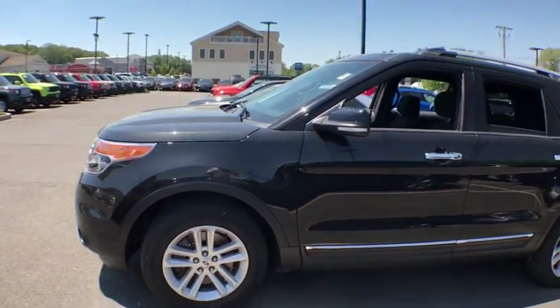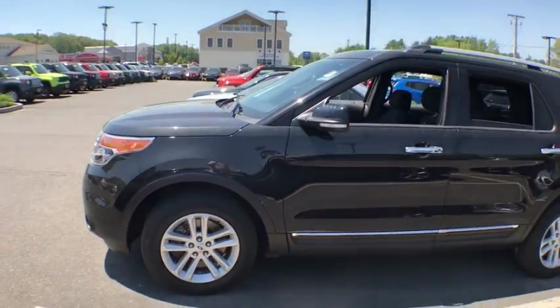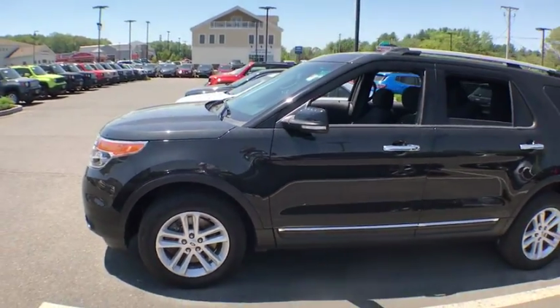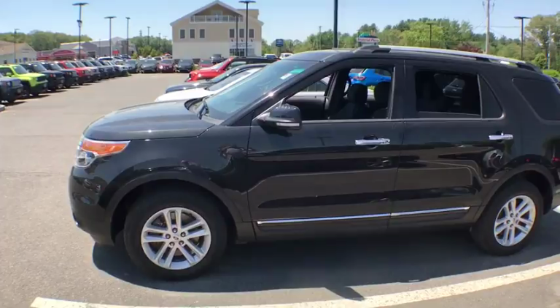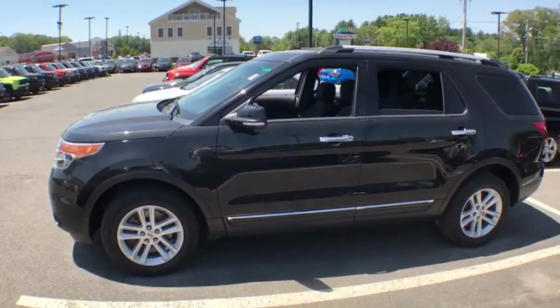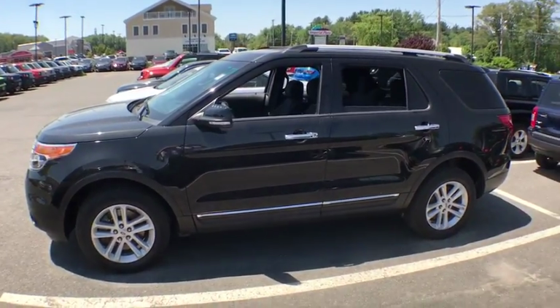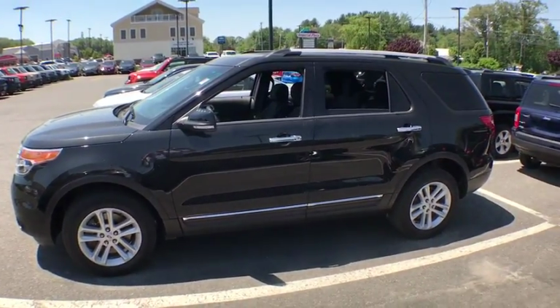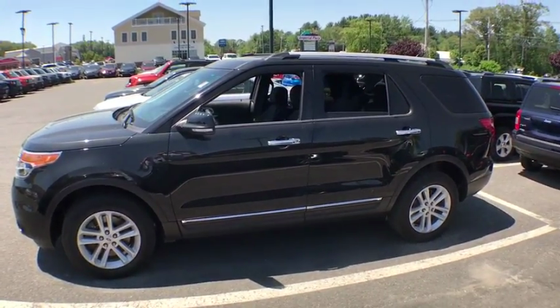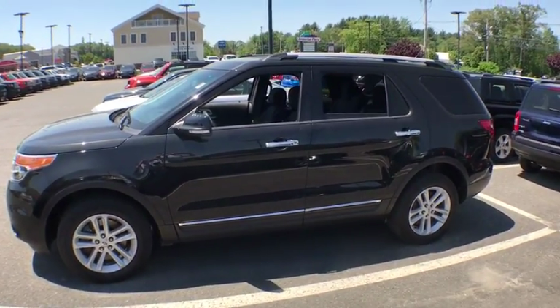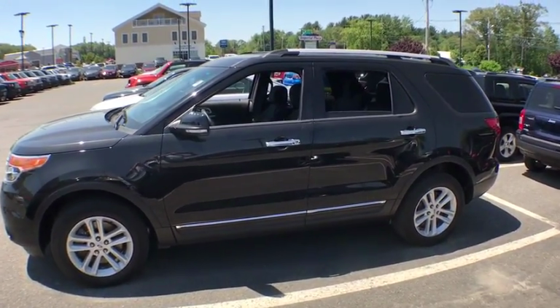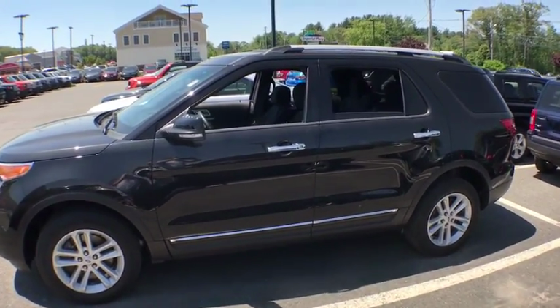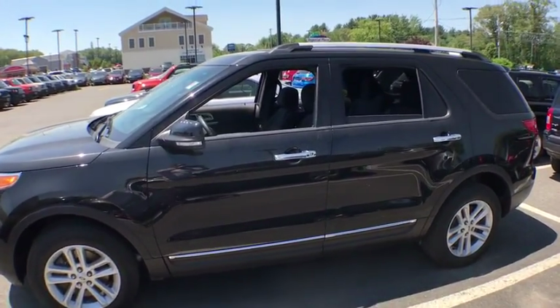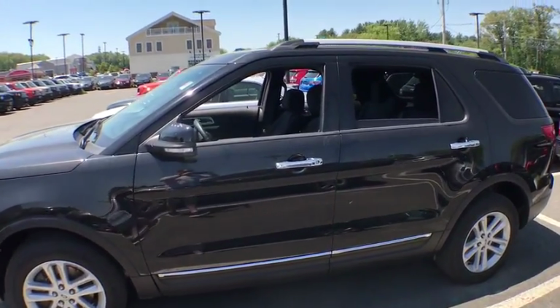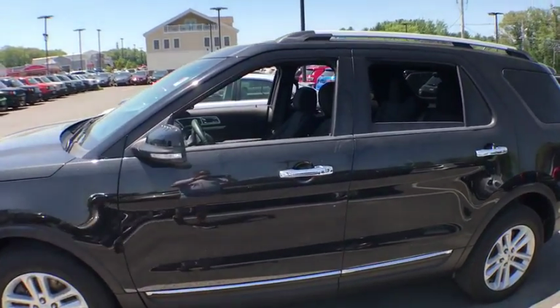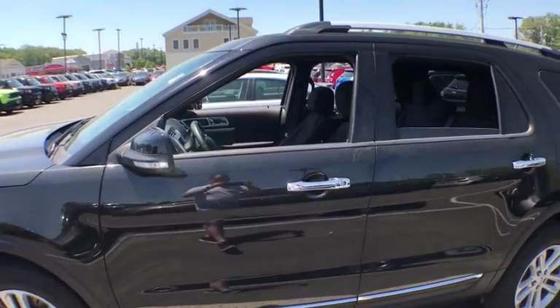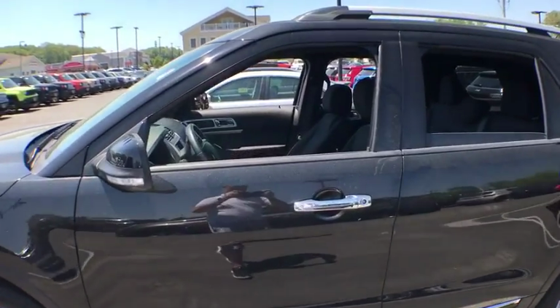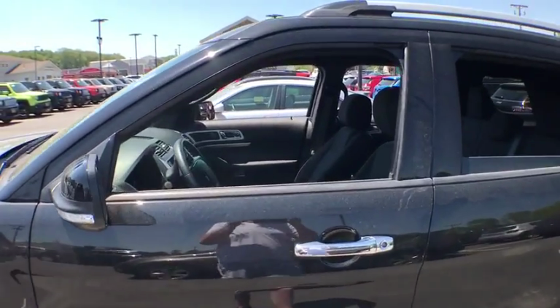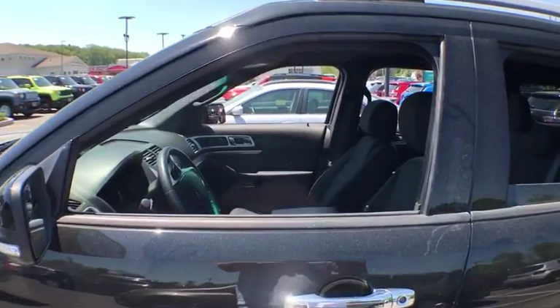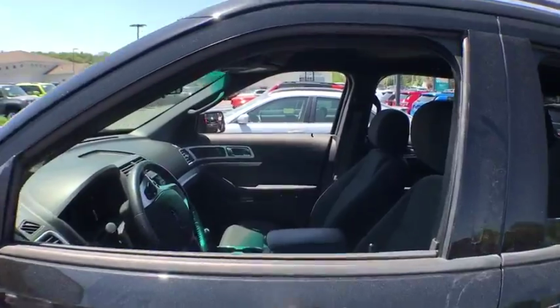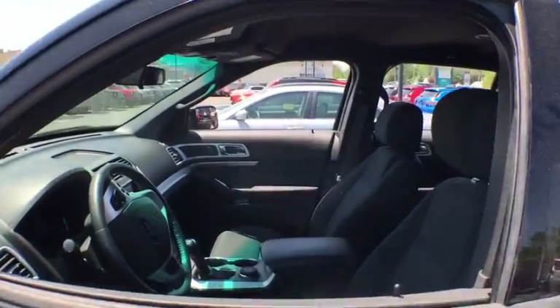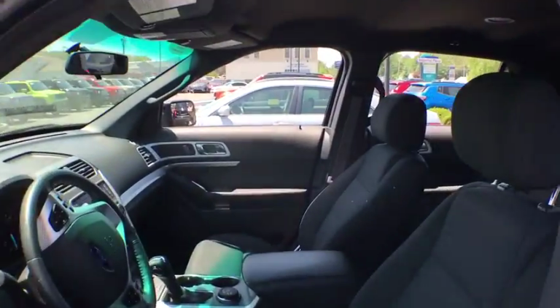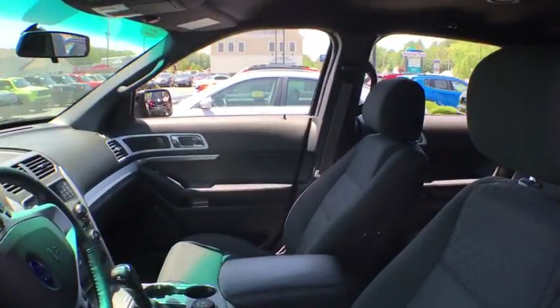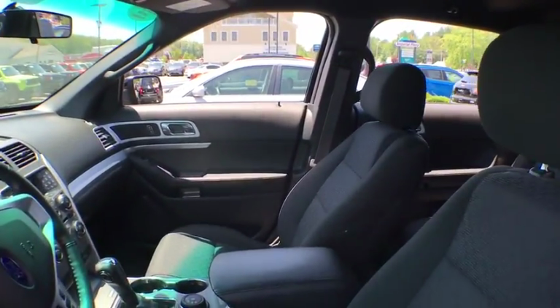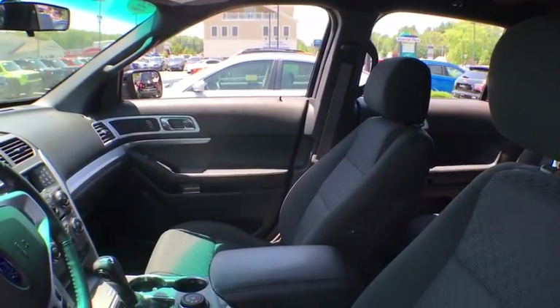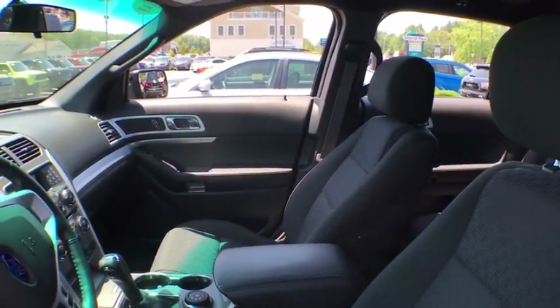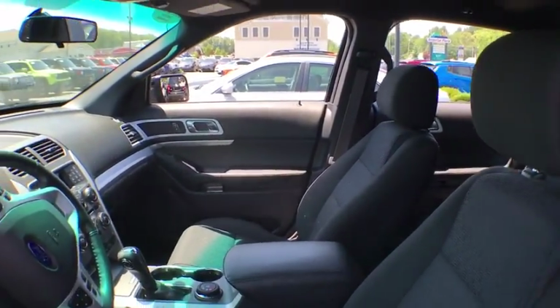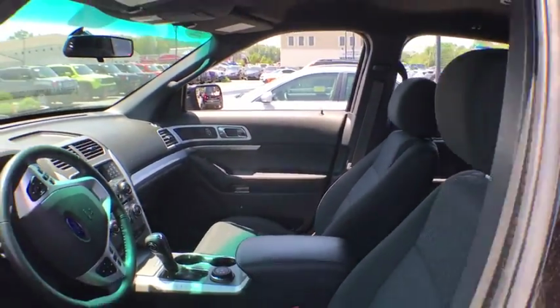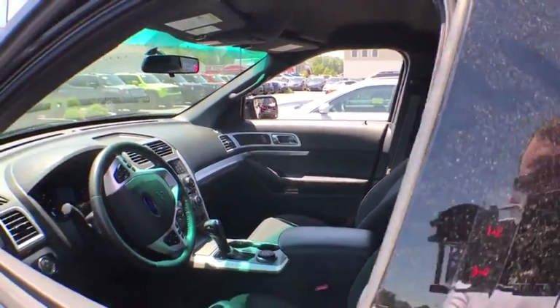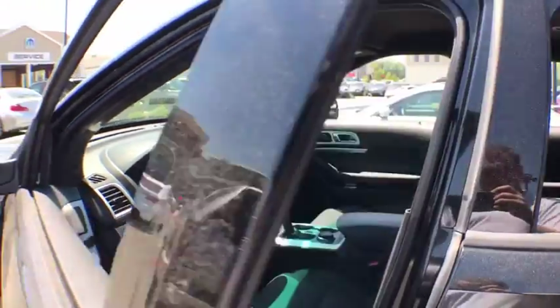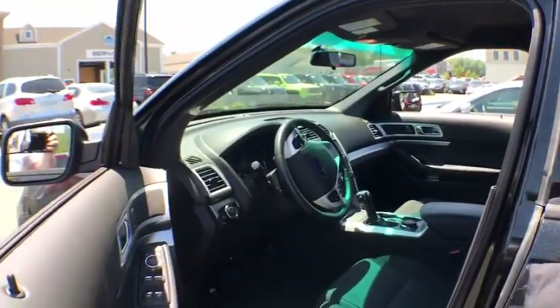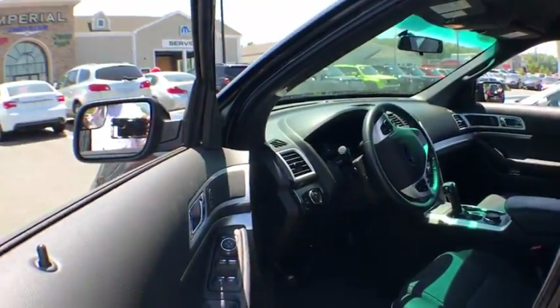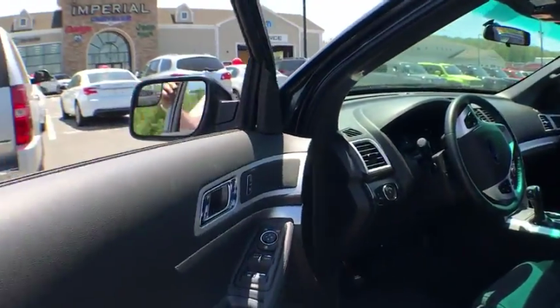Stability control. Traction control. Keyless entry. Anti-lock braking system. Power passenger seat. Steering wheel audio controls. Bluetooth. Leather-wrapped steering wheel. Adjustable steering wheel.